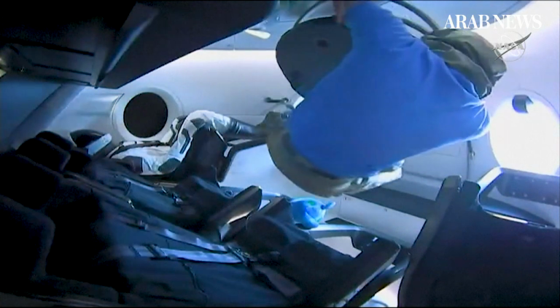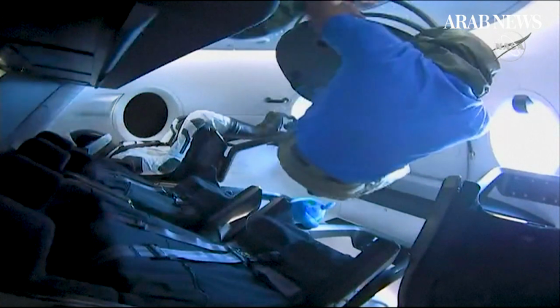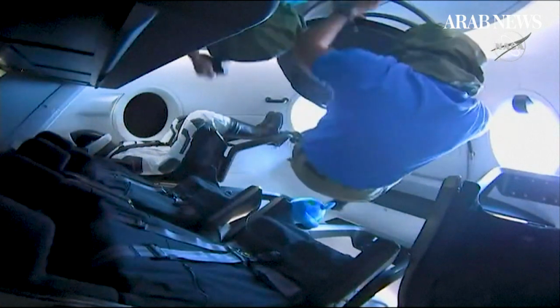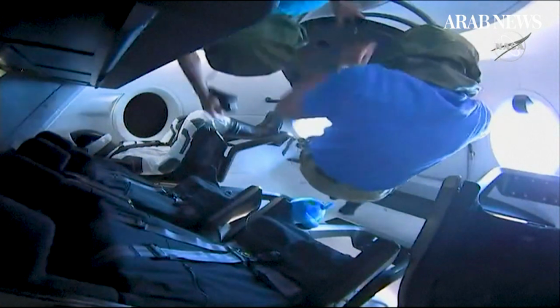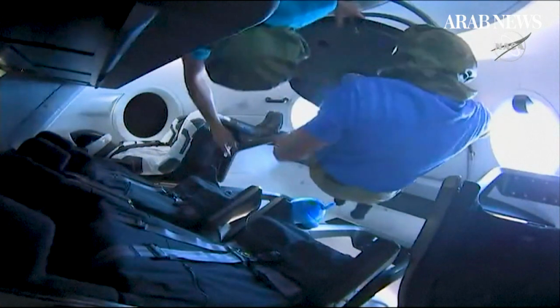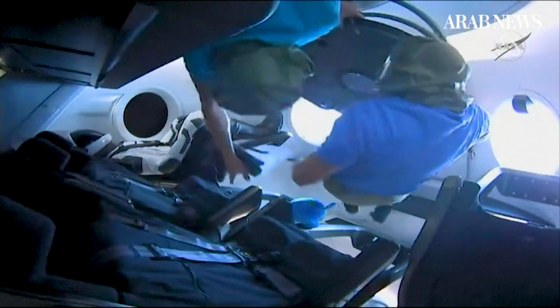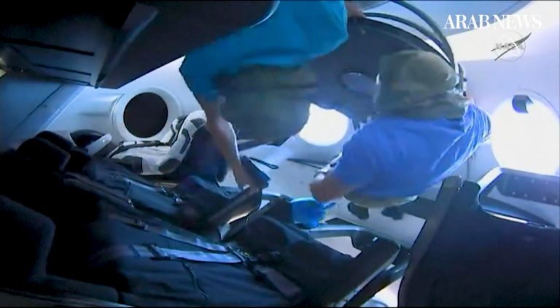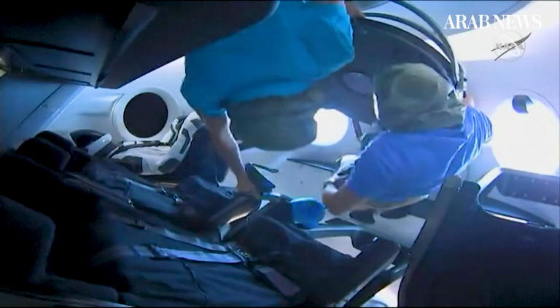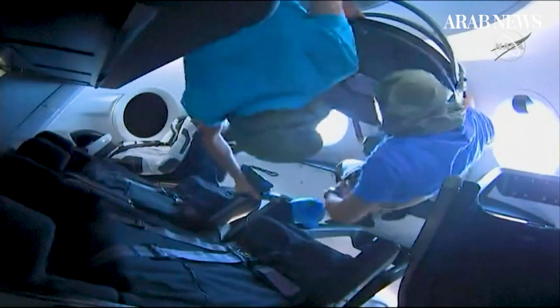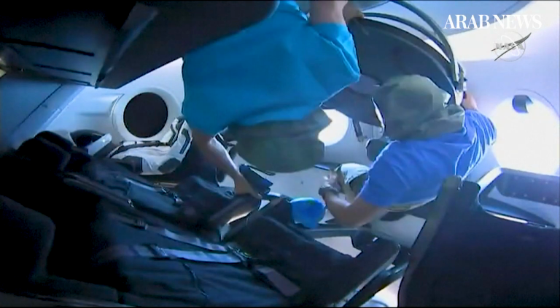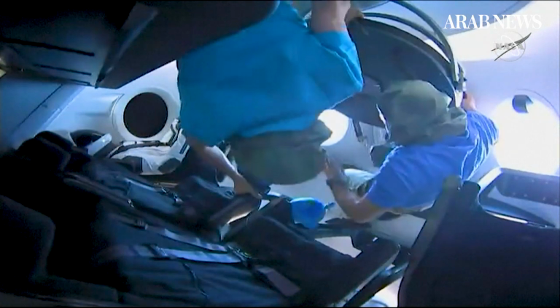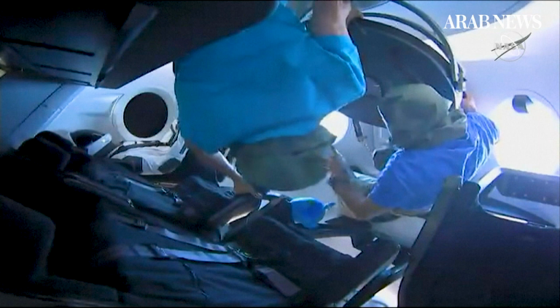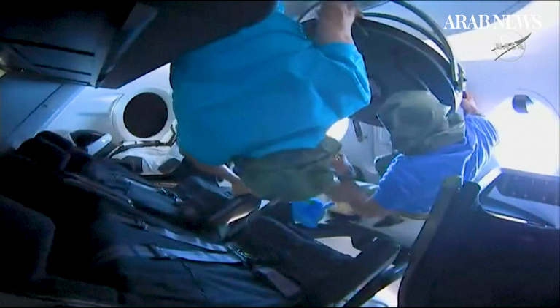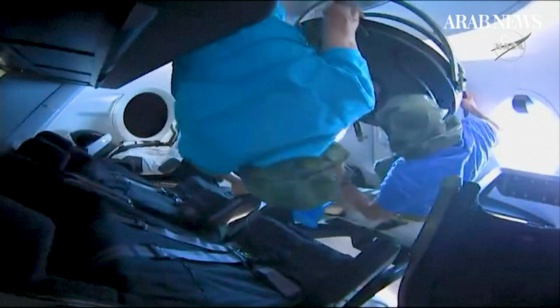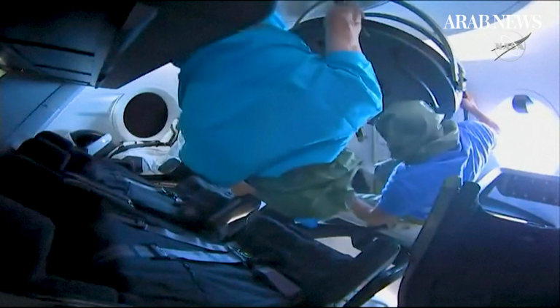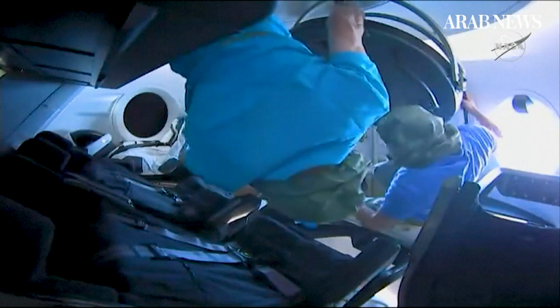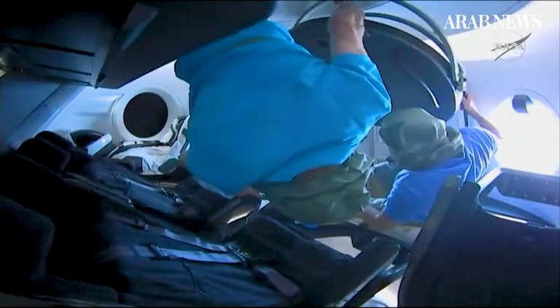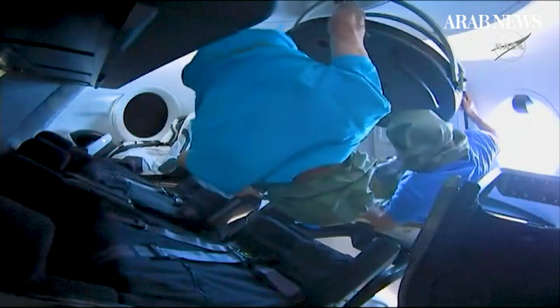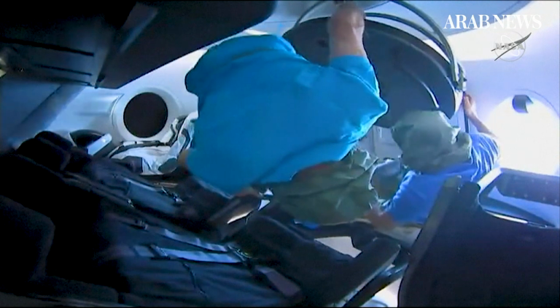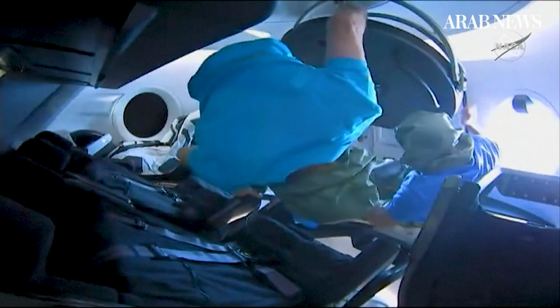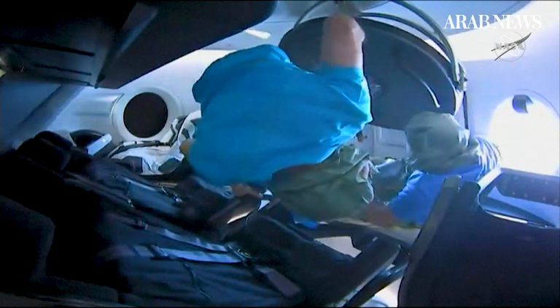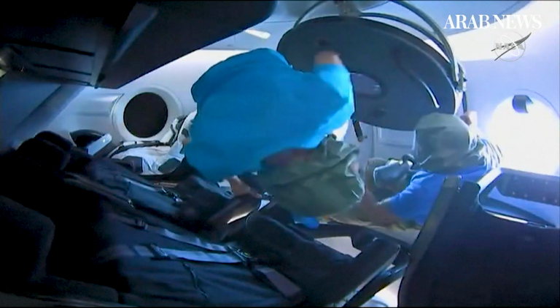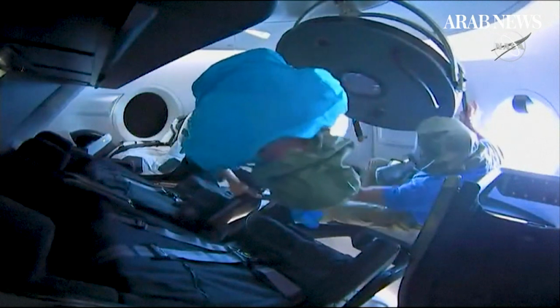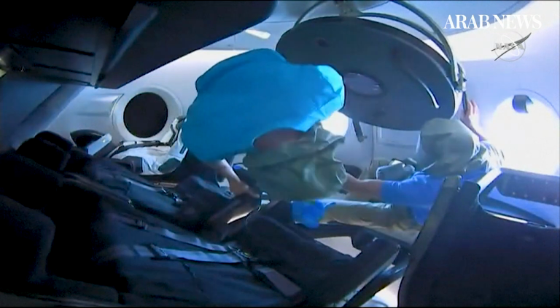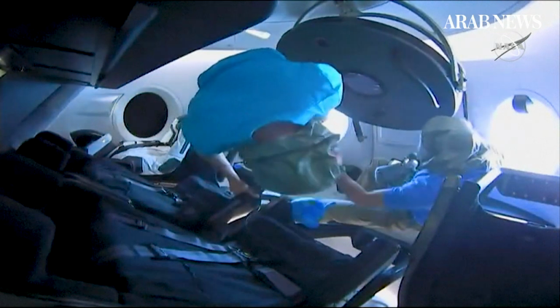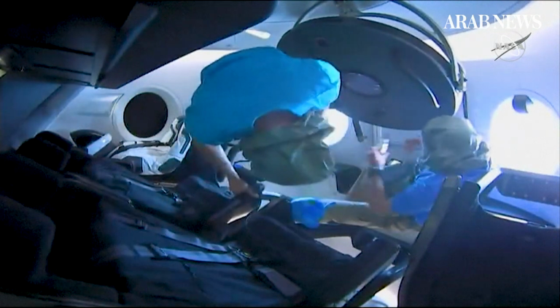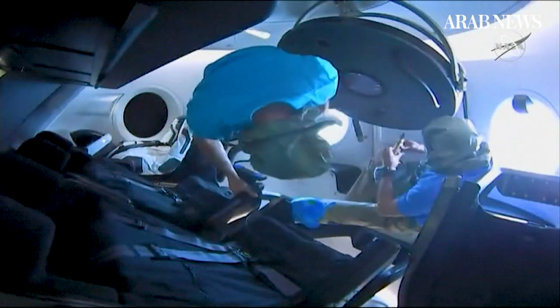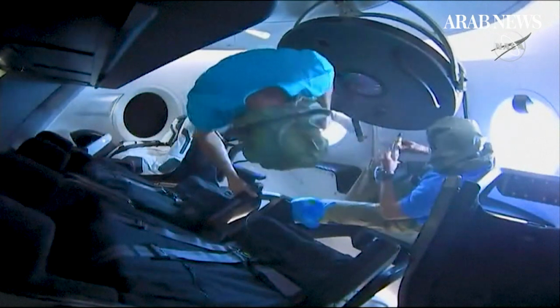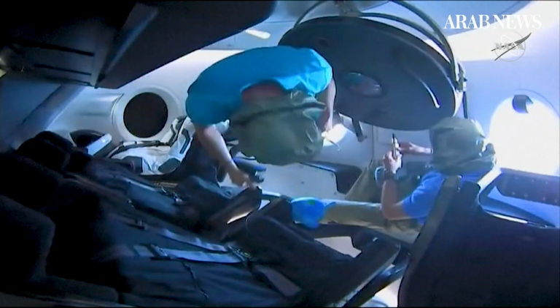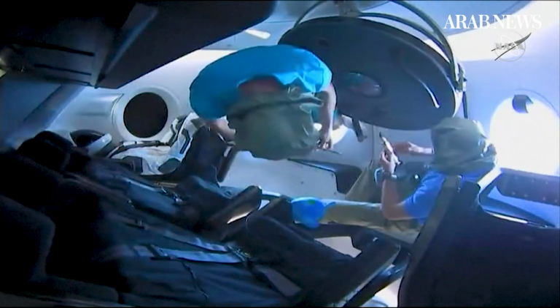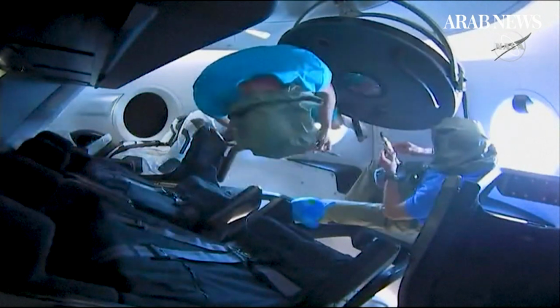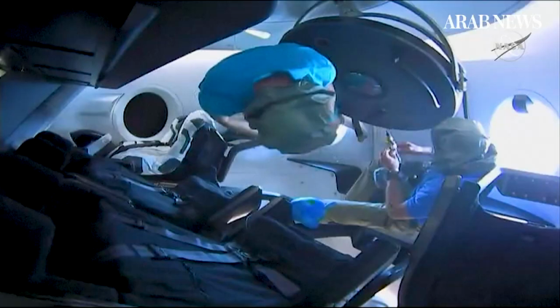There he is — David inside, inside a Dragon. Human beings inside the Dragon spacecraft. You might hear some cheers here from SpaceX.